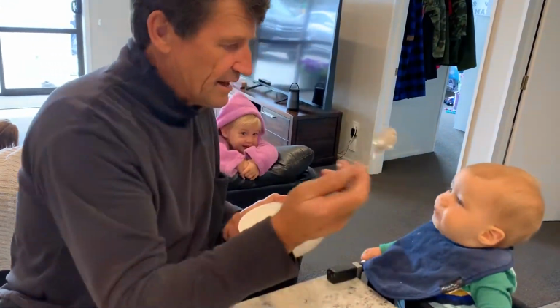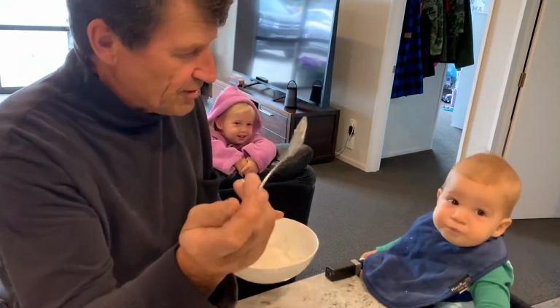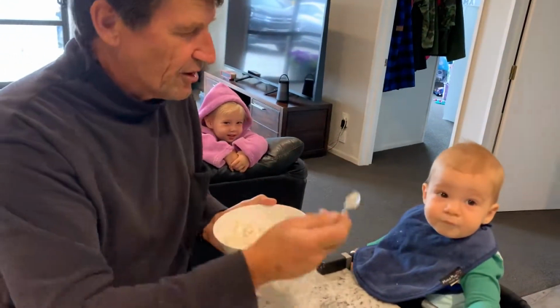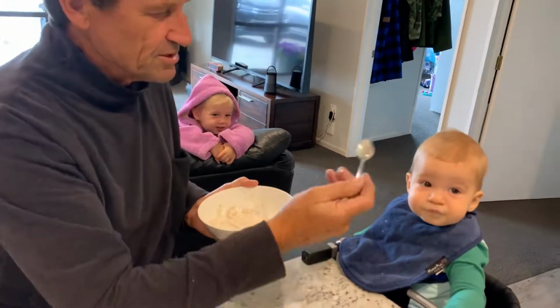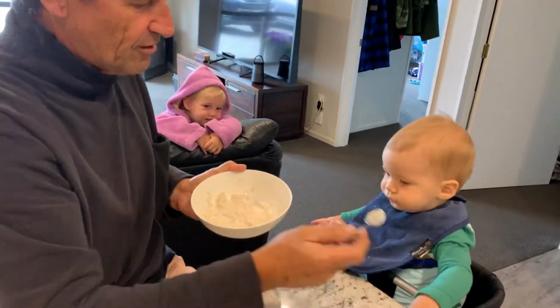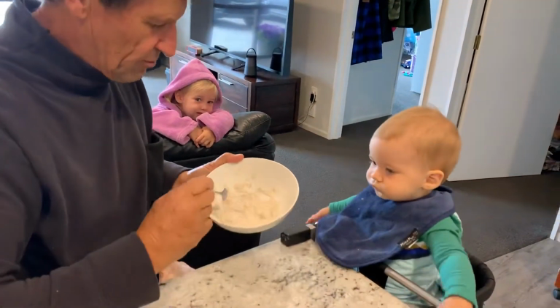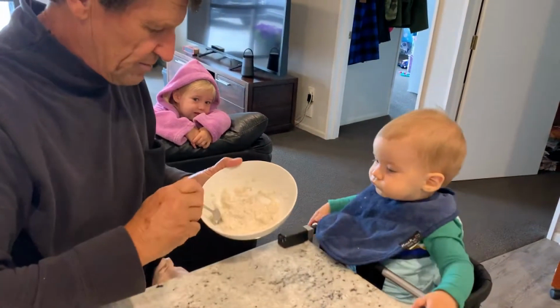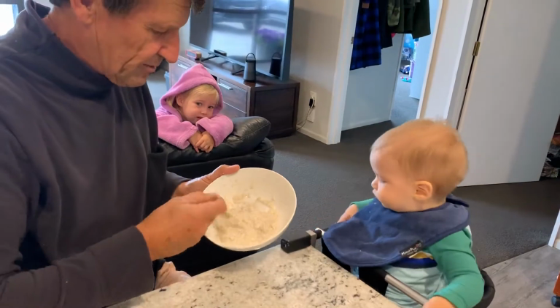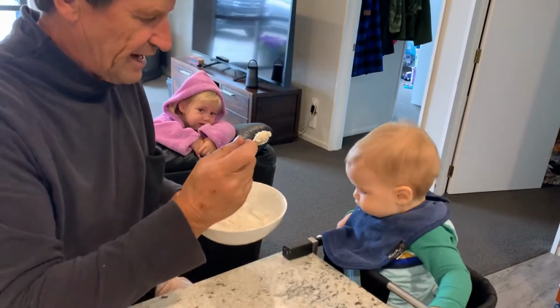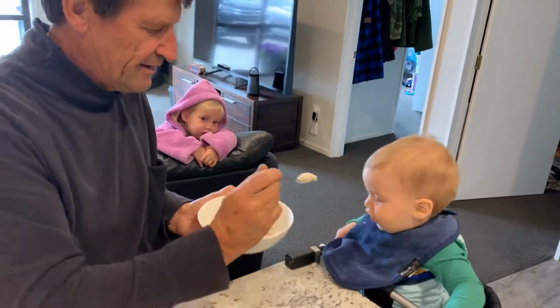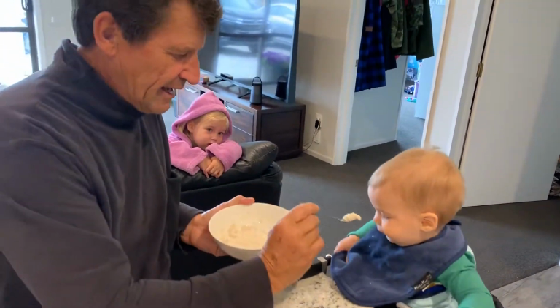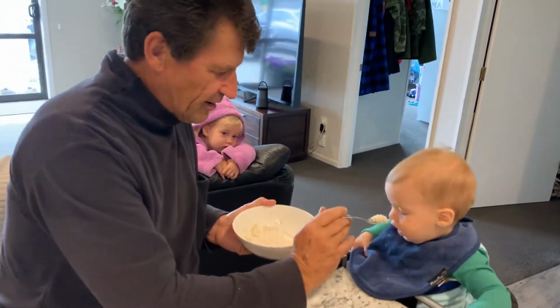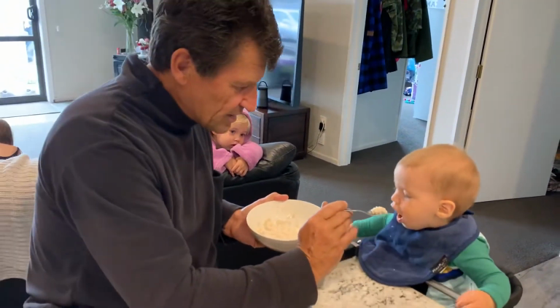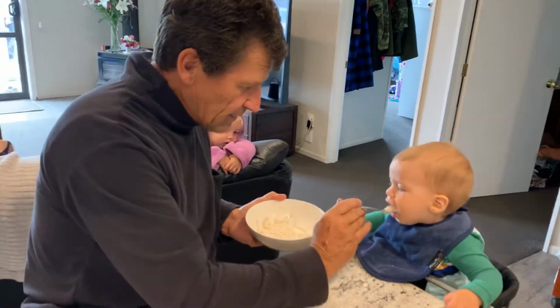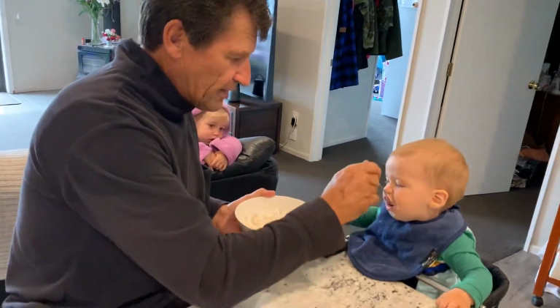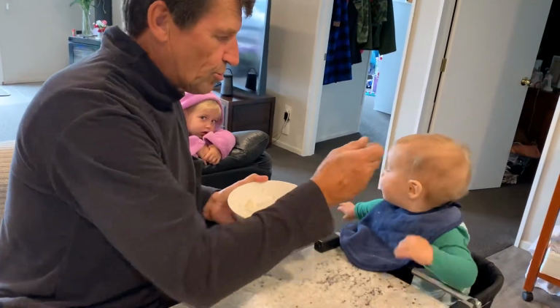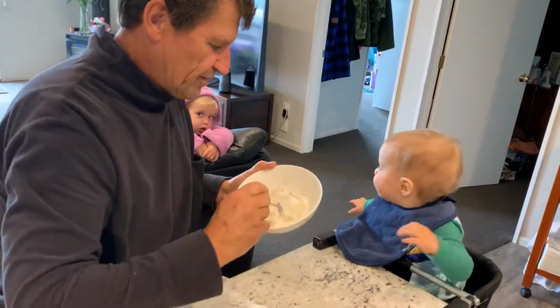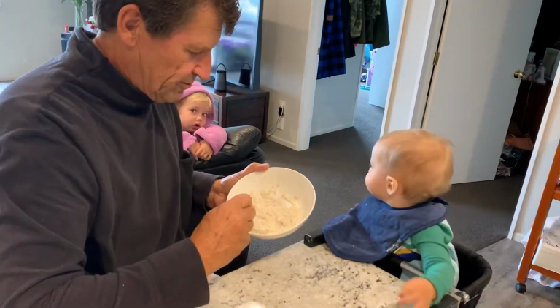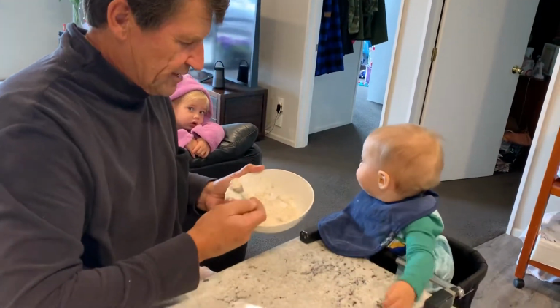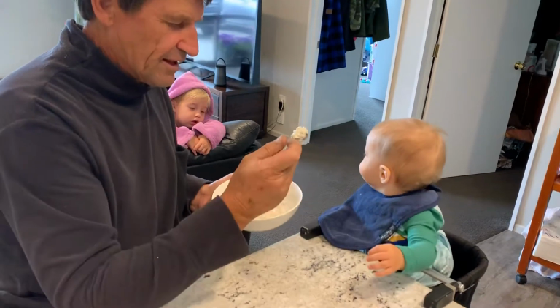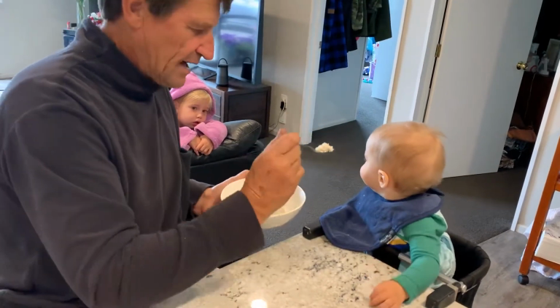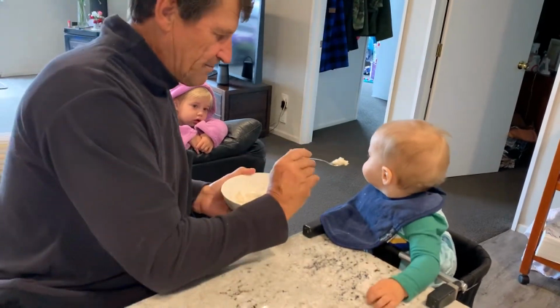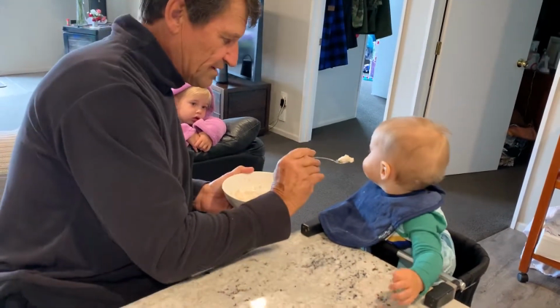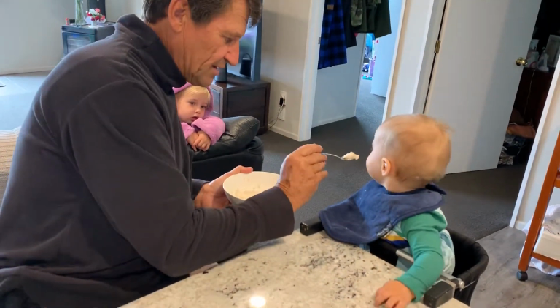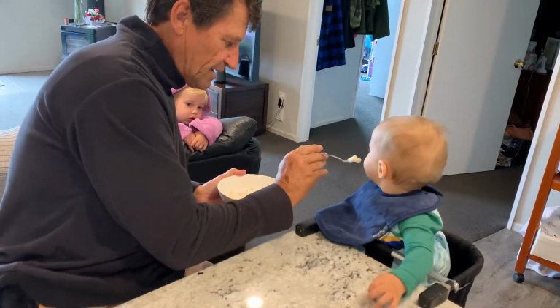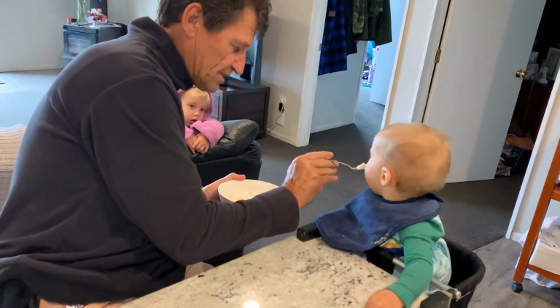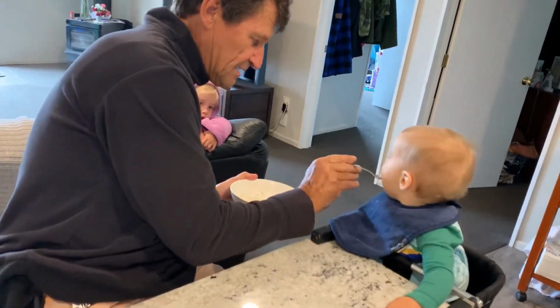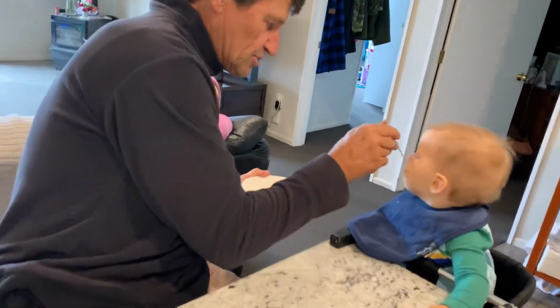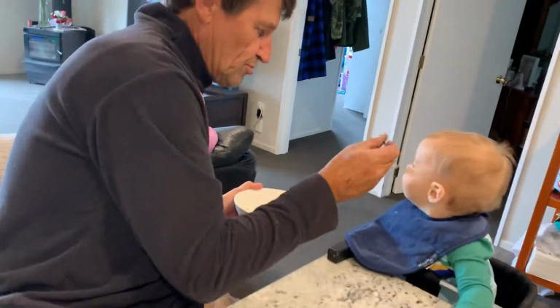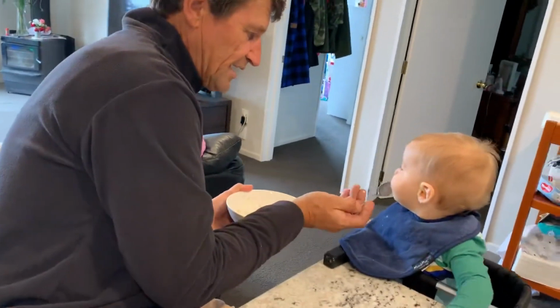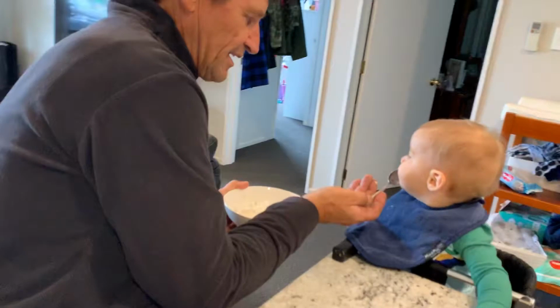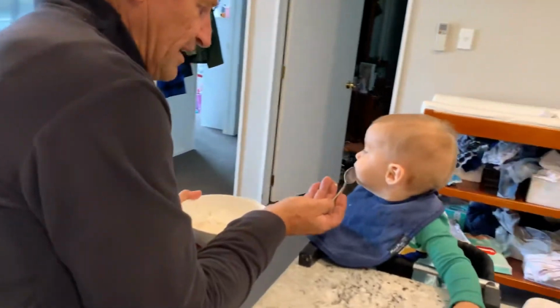You'll notice I've got him positioned on my right because I'm a right-hander, and I'm sitting on the corner of the table so that my arm is in the right position to get right in his mouth.